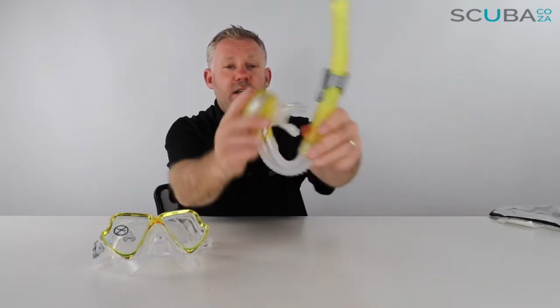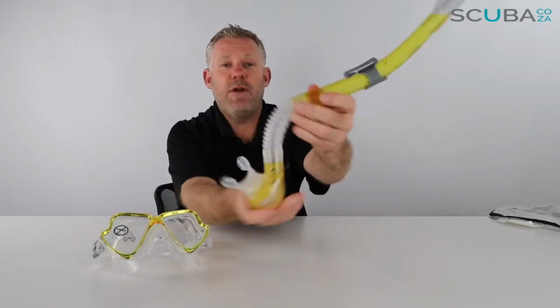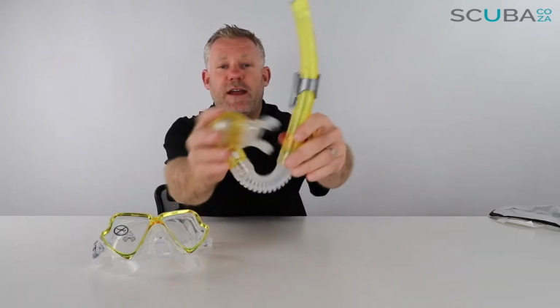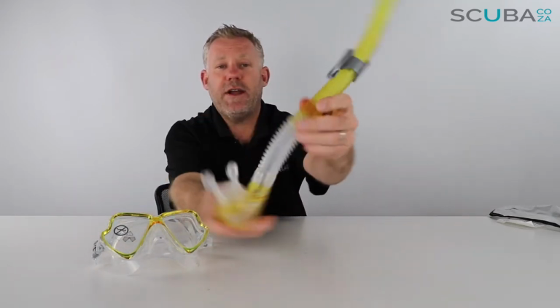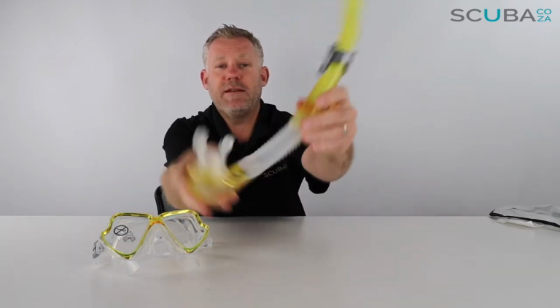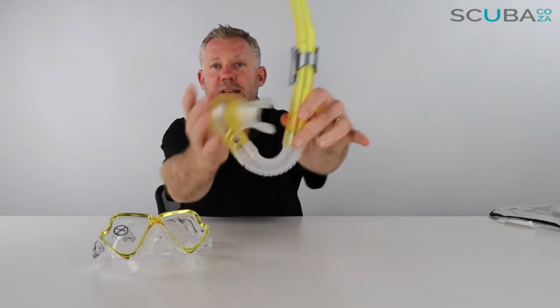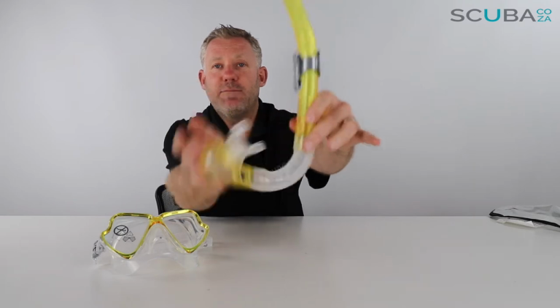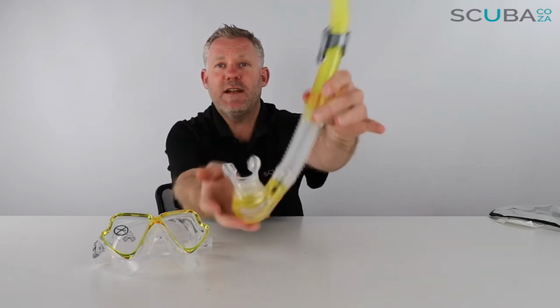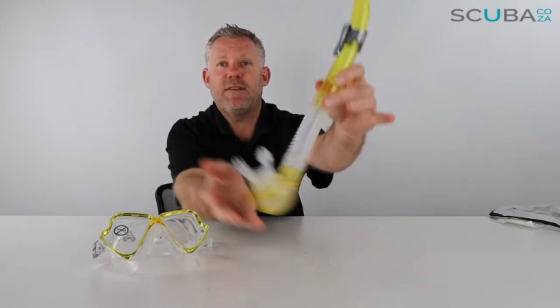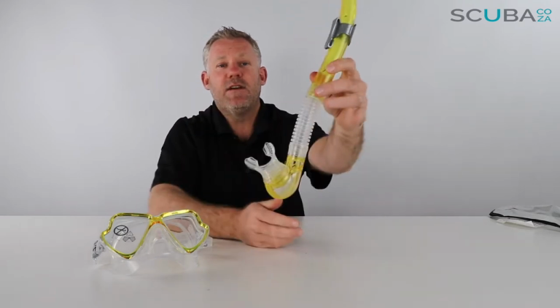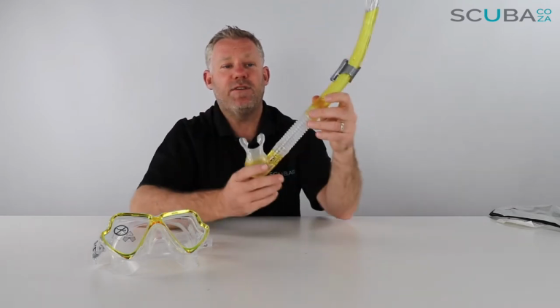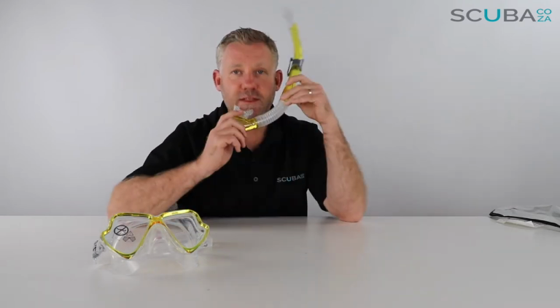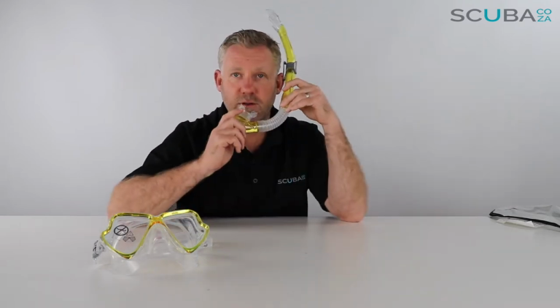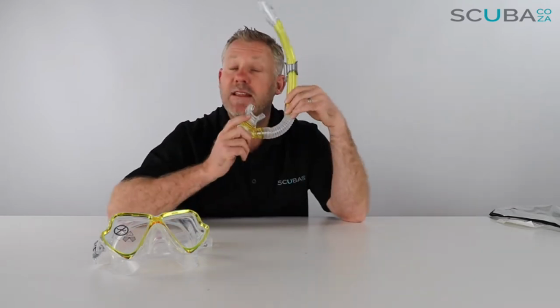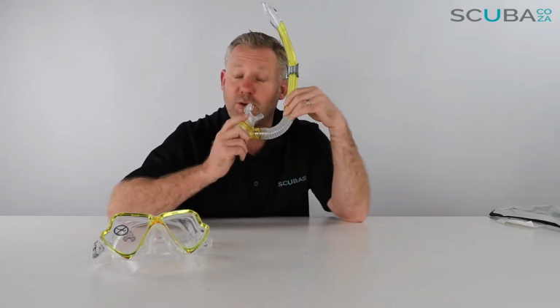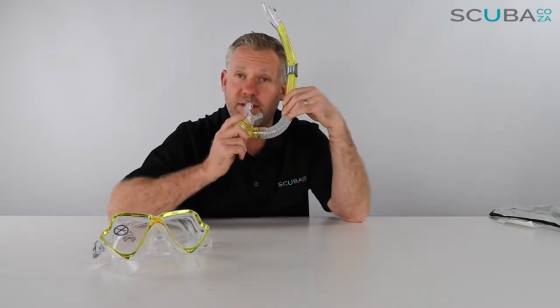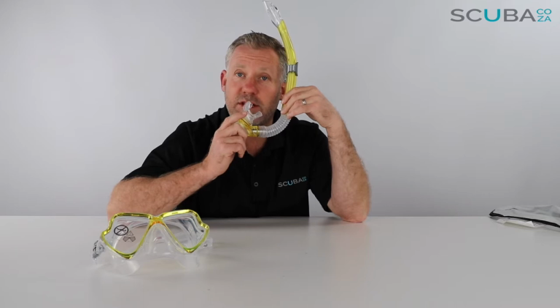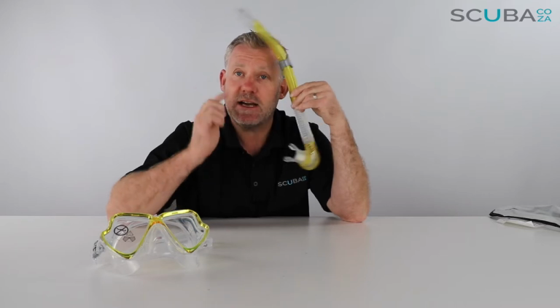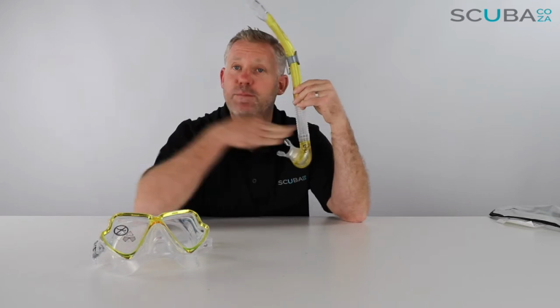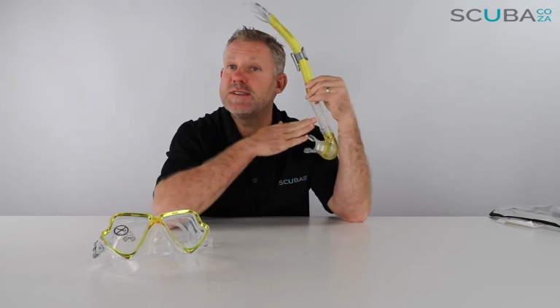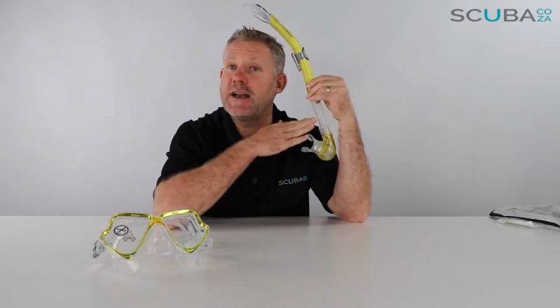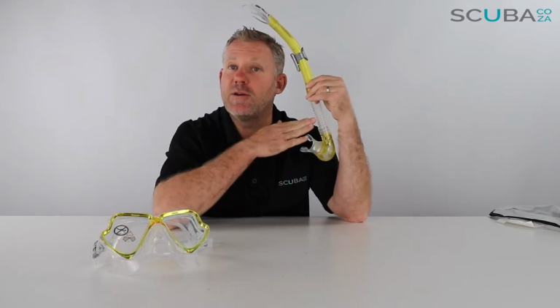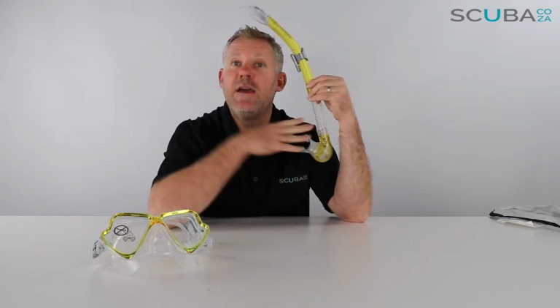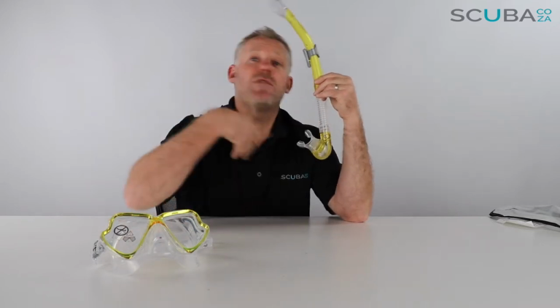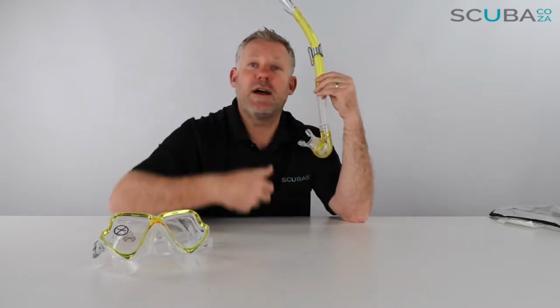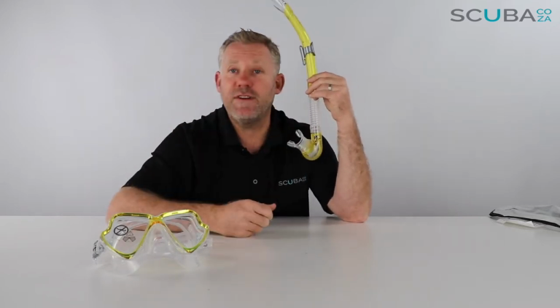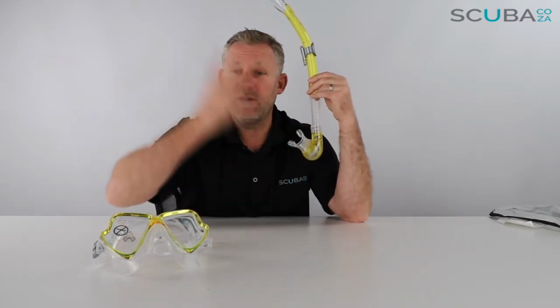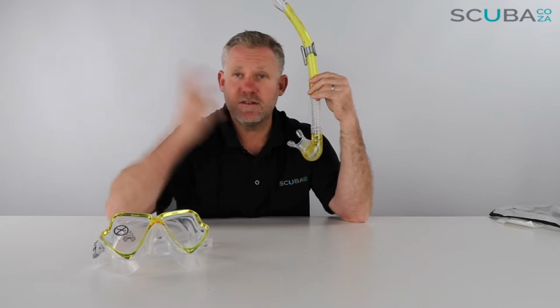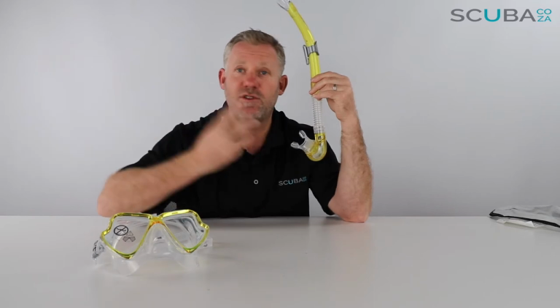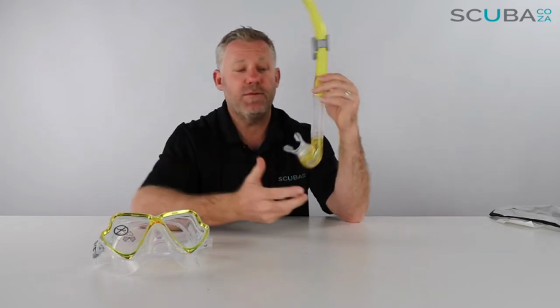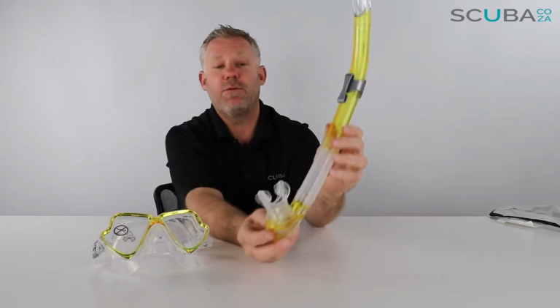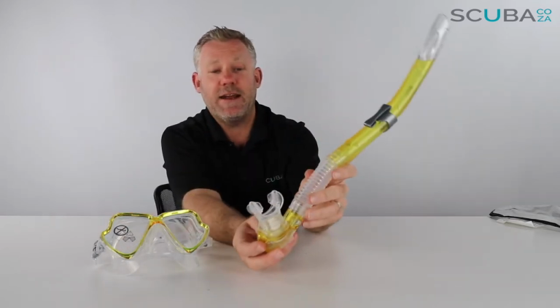You've got a really great corrugated bendy bit of silicone, so when the snorkel's in your mouth it fits quite comfortably, but when you take it out it pushes it down and out of the way so it's not around your face. You can also use this for scuba when you've got the regulator in.